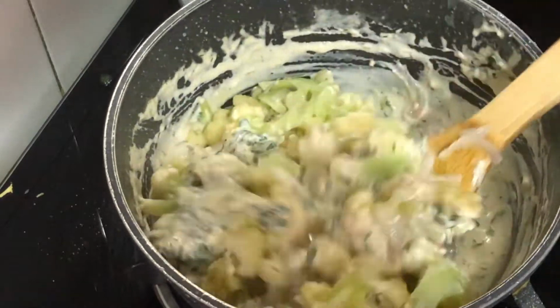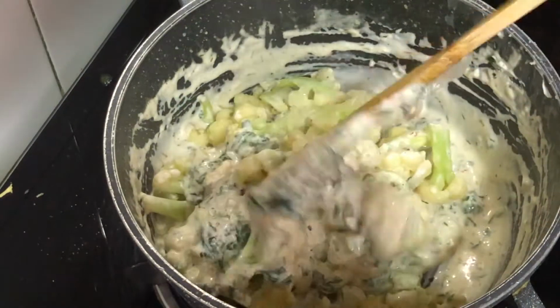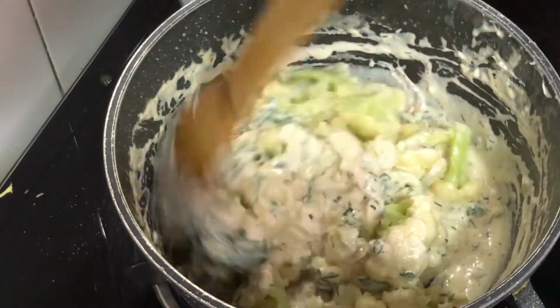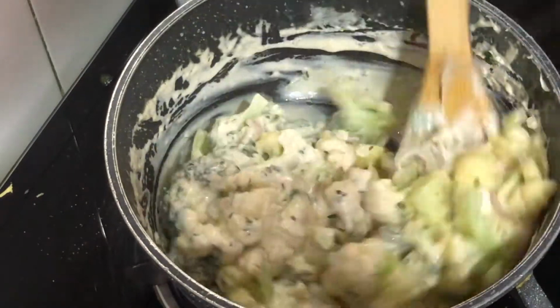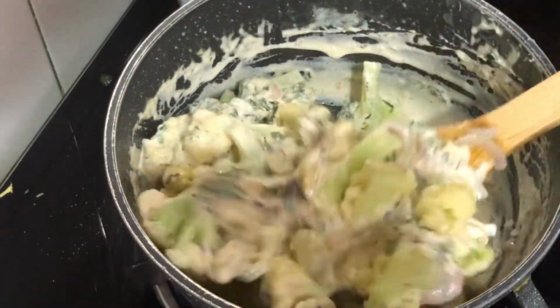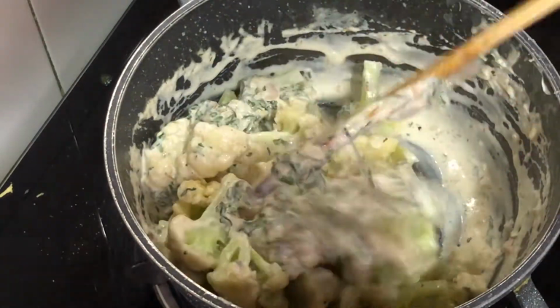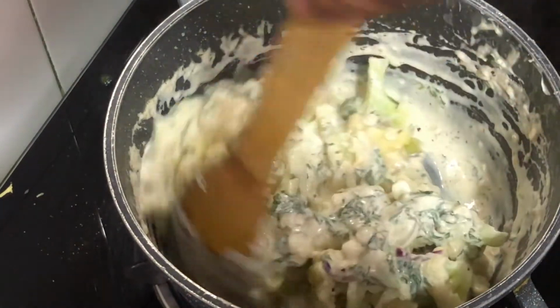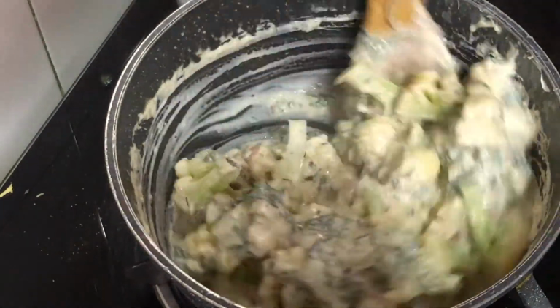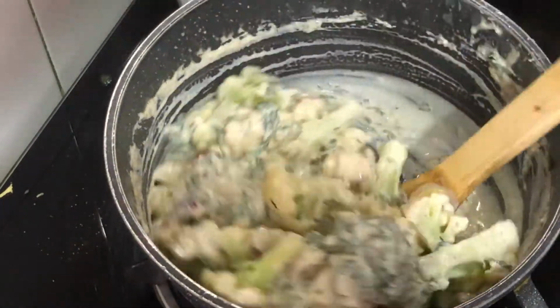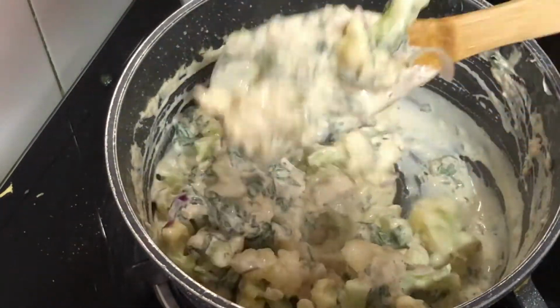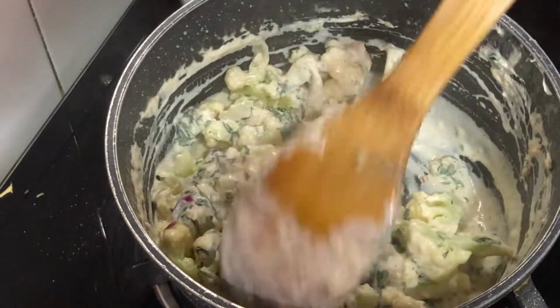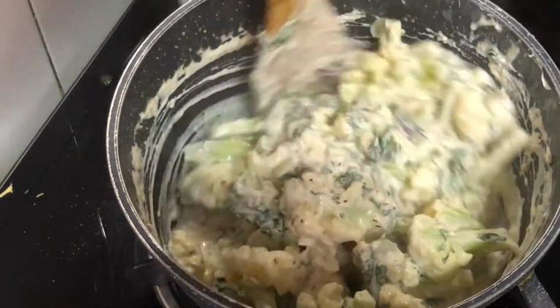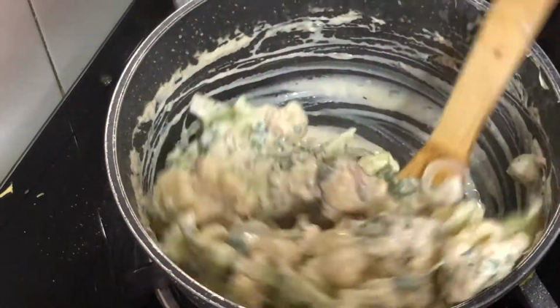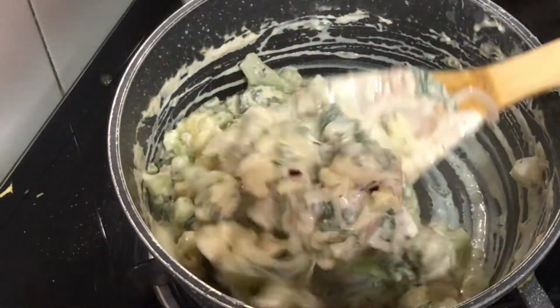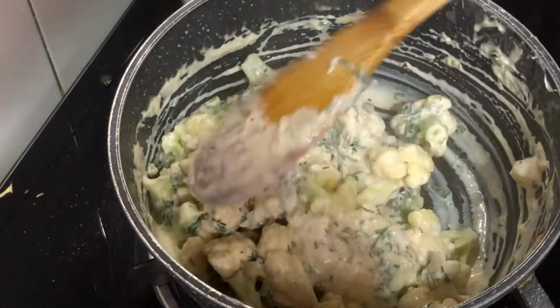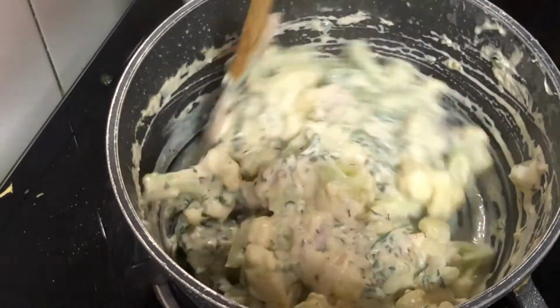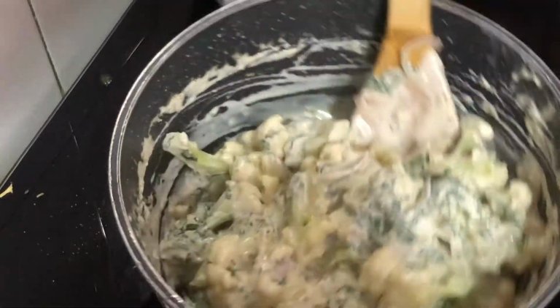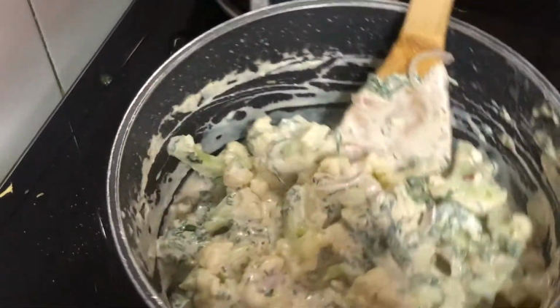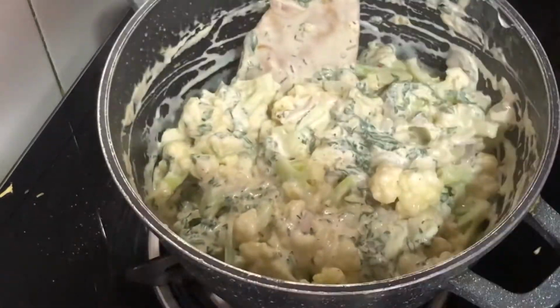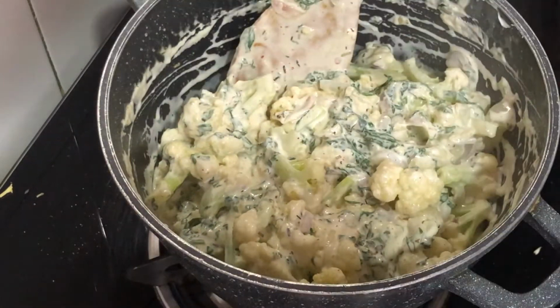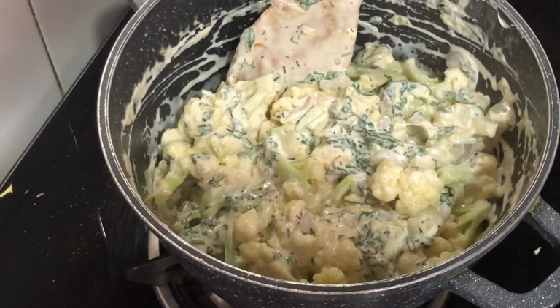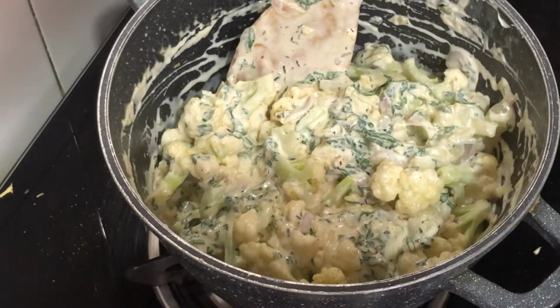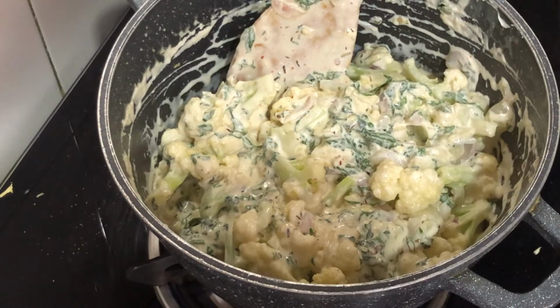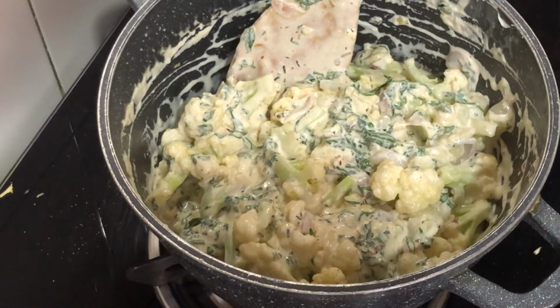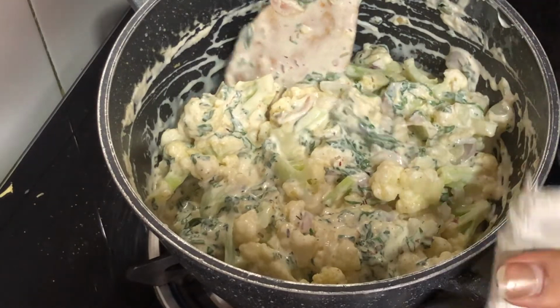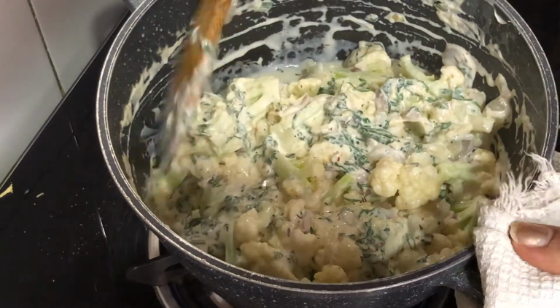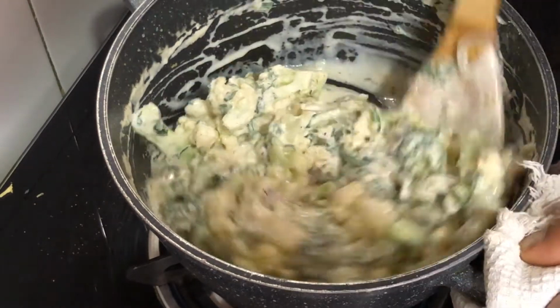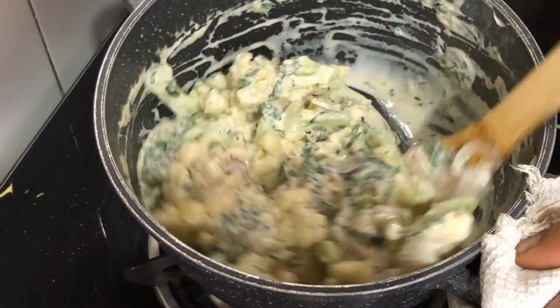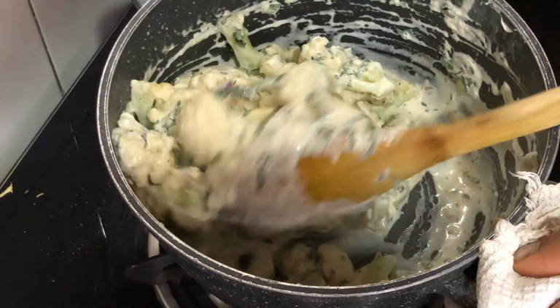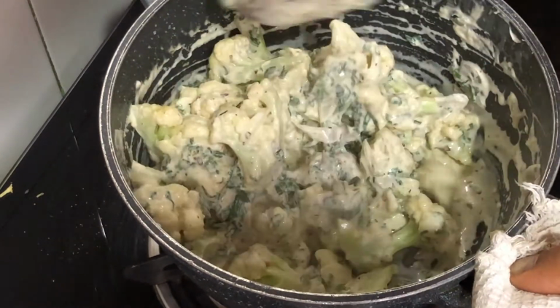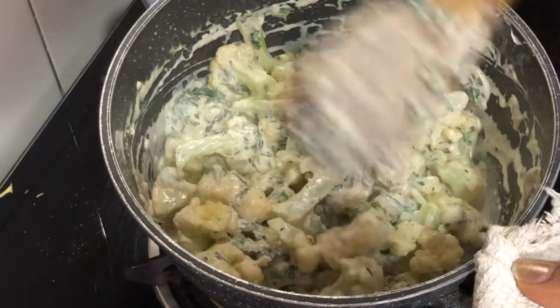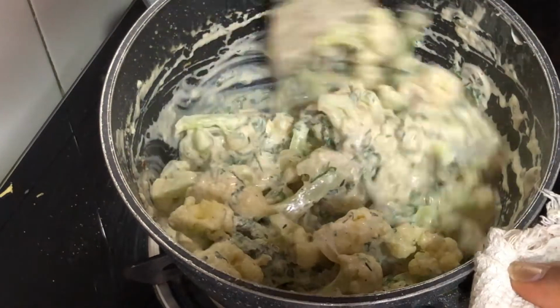At this stage, you must taste it once again. If you need to adjust the salt or any seasoning, you can do it now. You can also add more cream and adjust it to your taste.